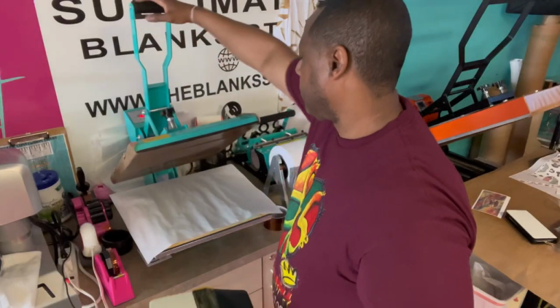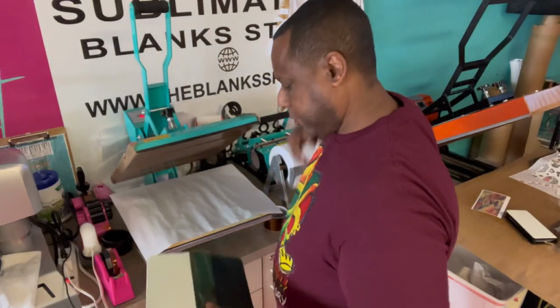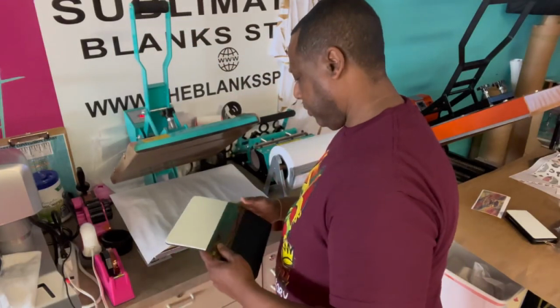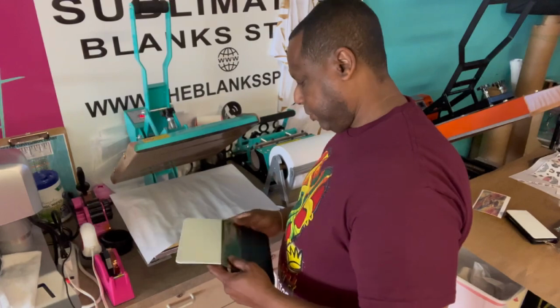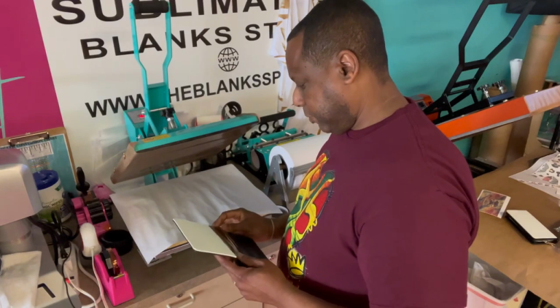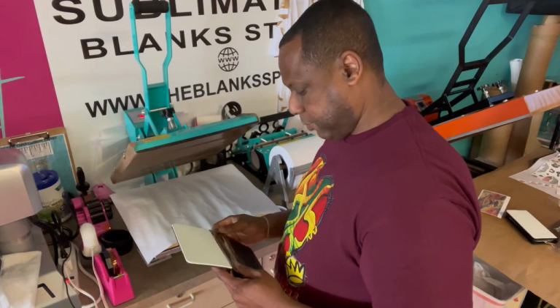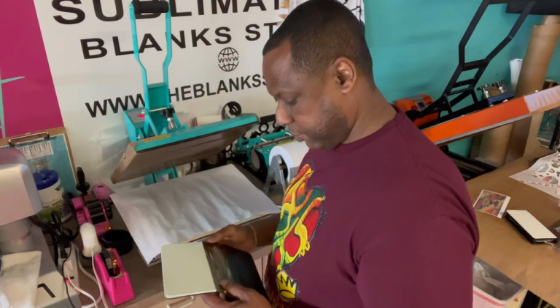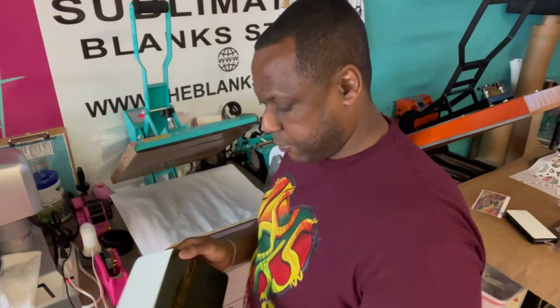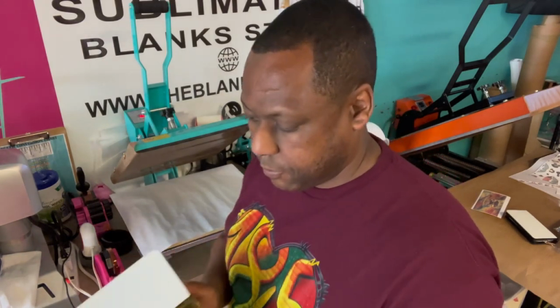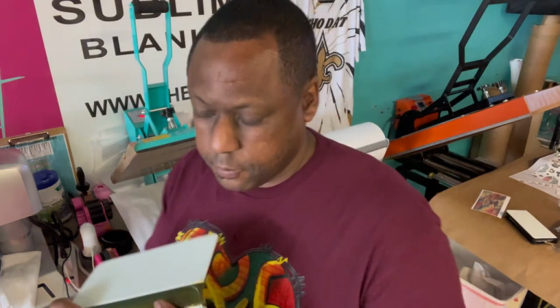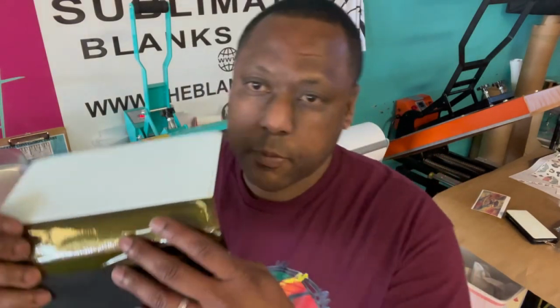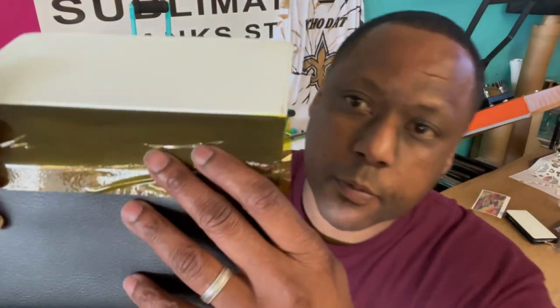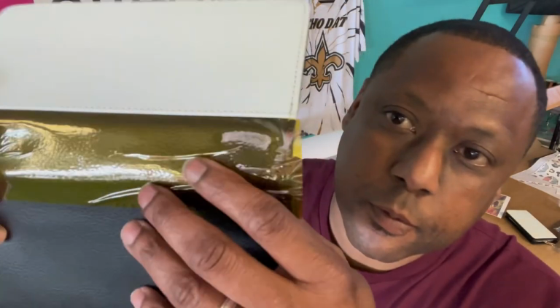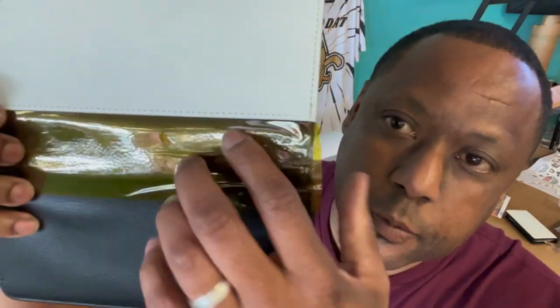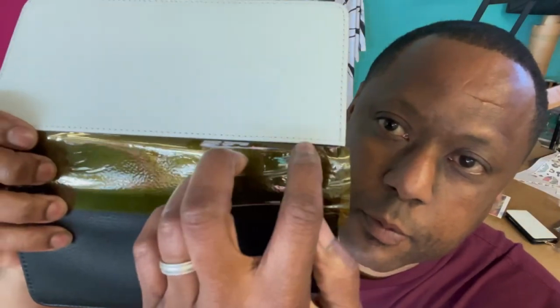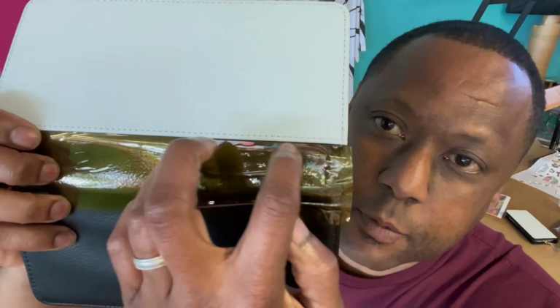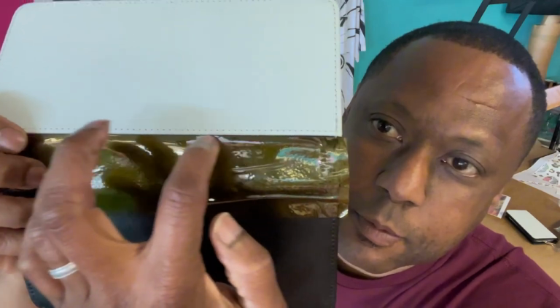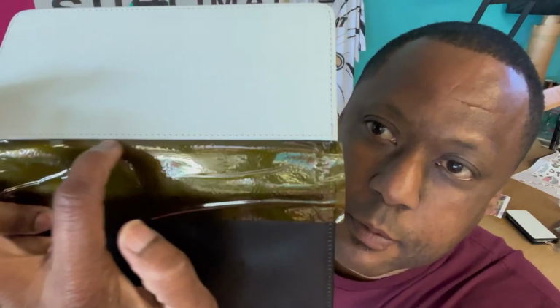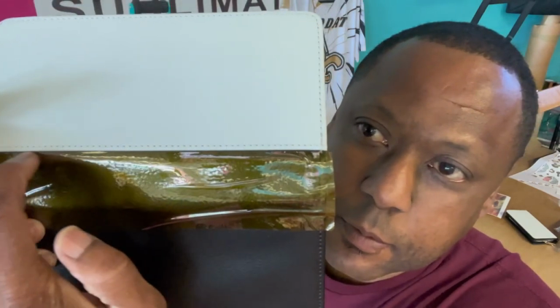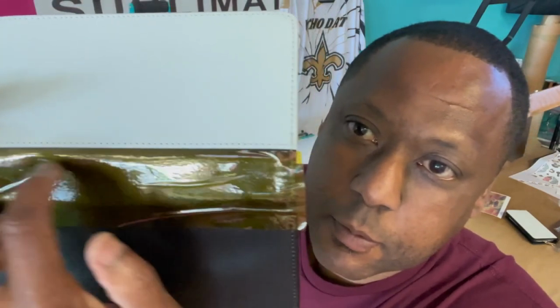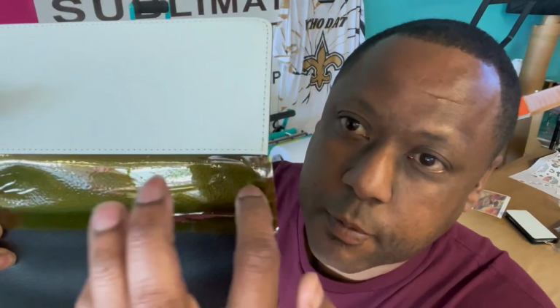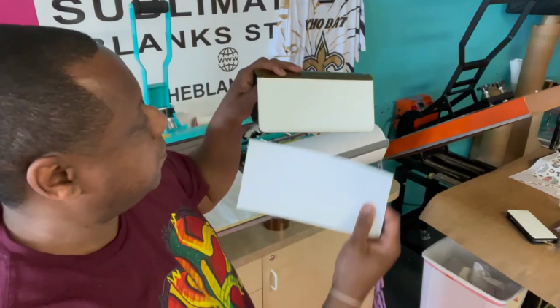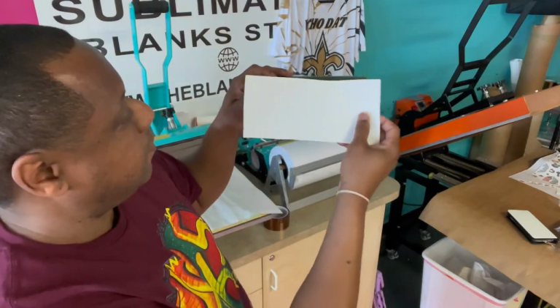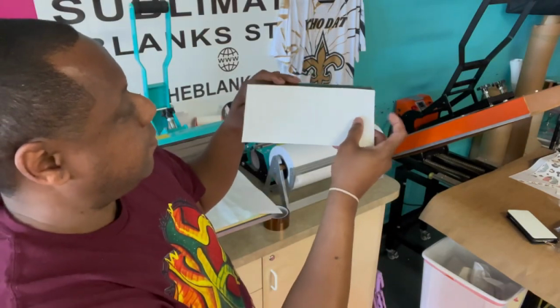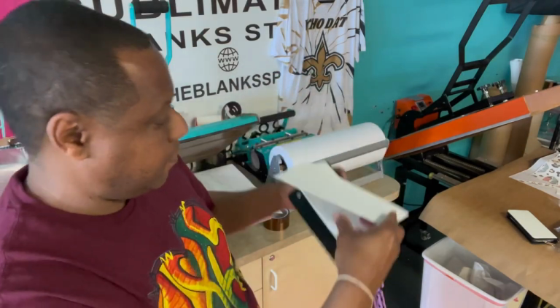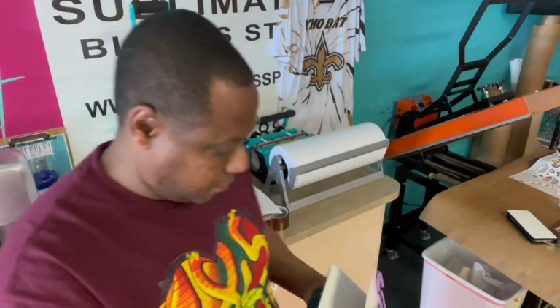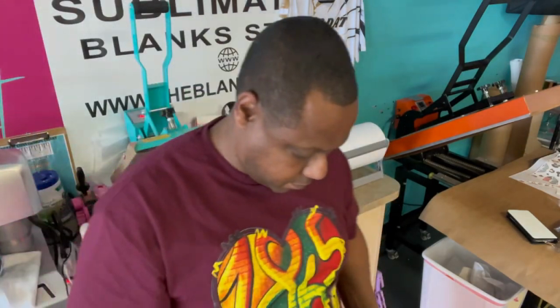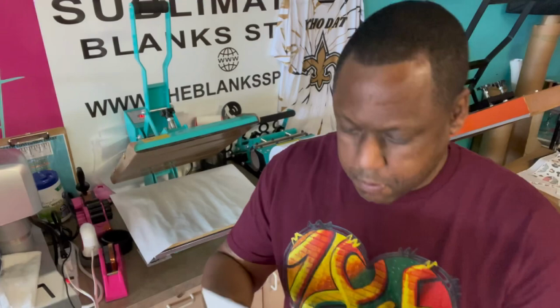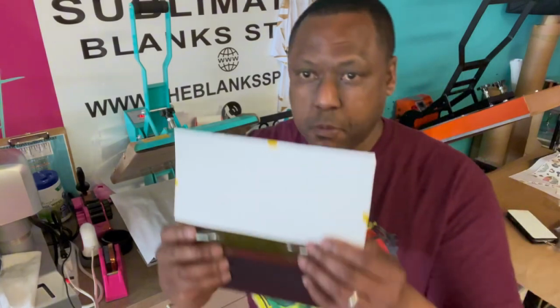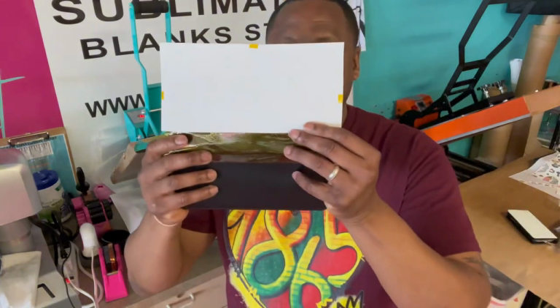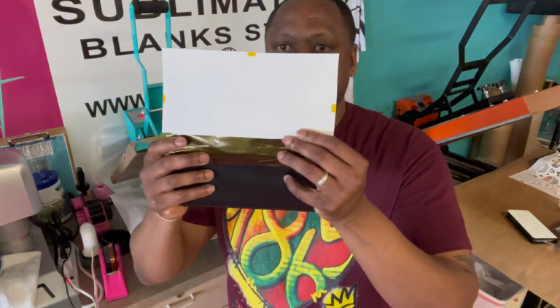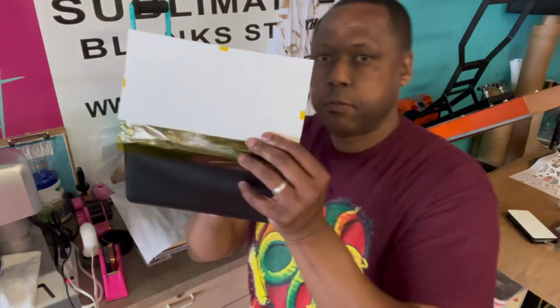To keep the wallet from getting burned by the heat press, I've taken some sublimation tape and taped it right along the seam. Next, I center and tape my design, and I'm ready to press.